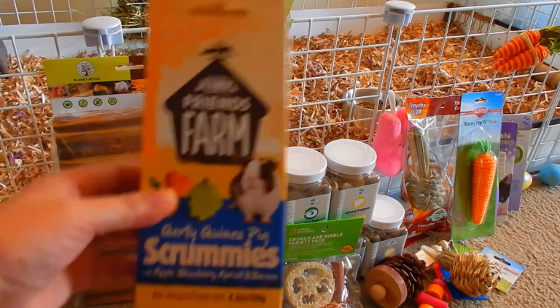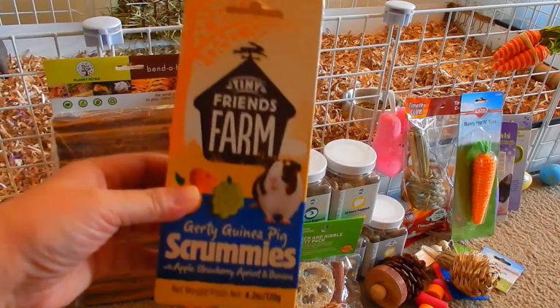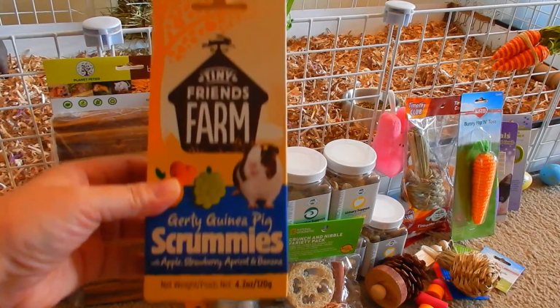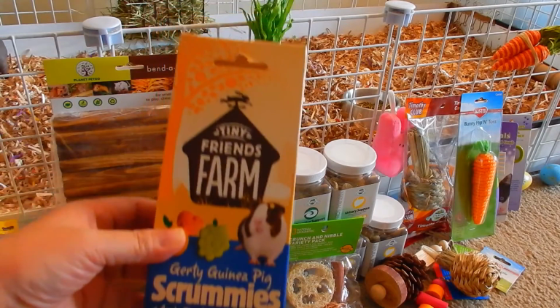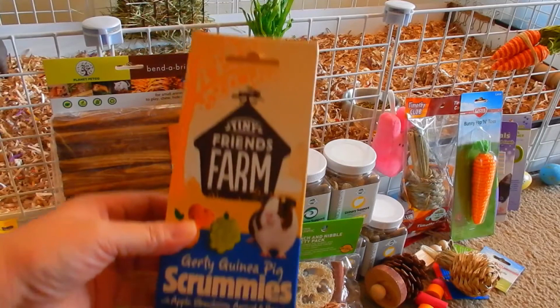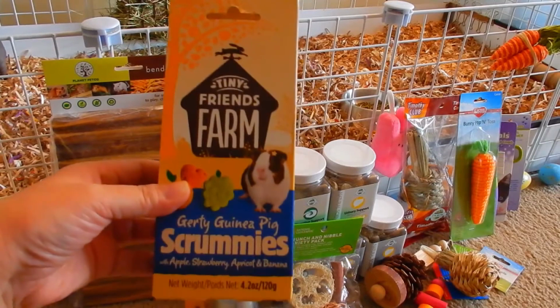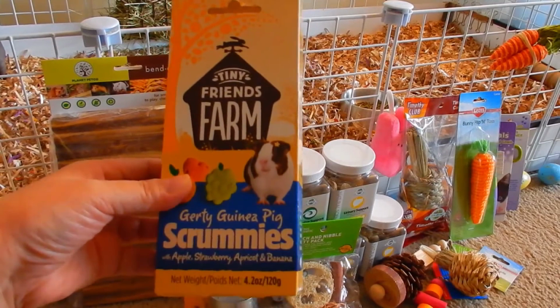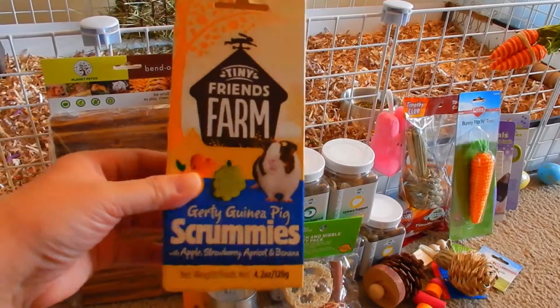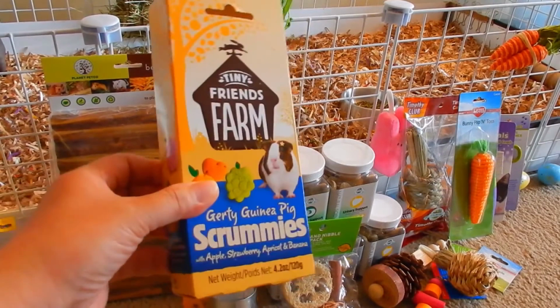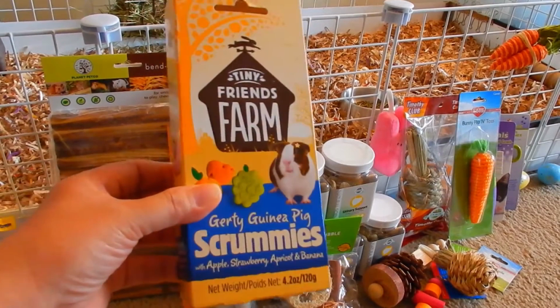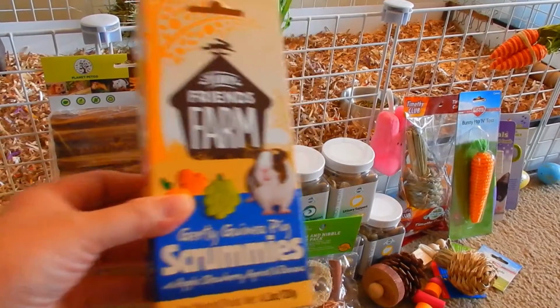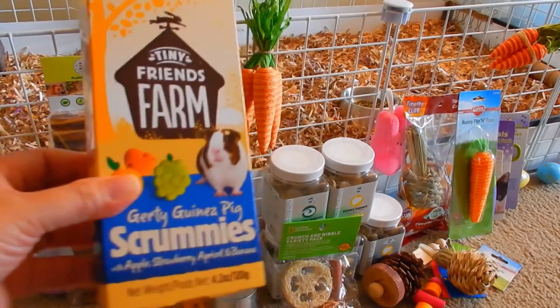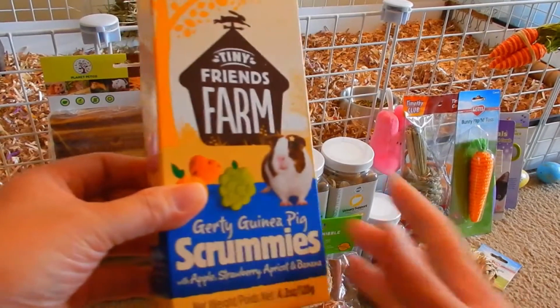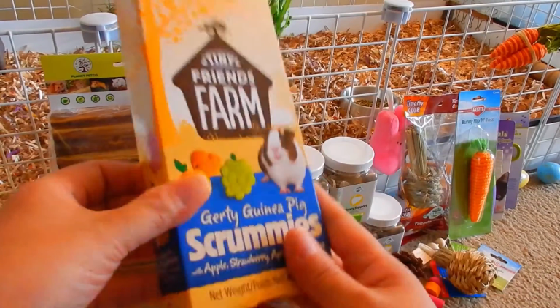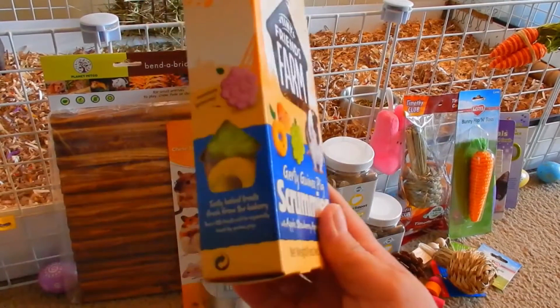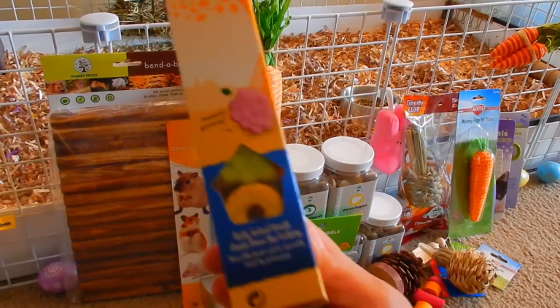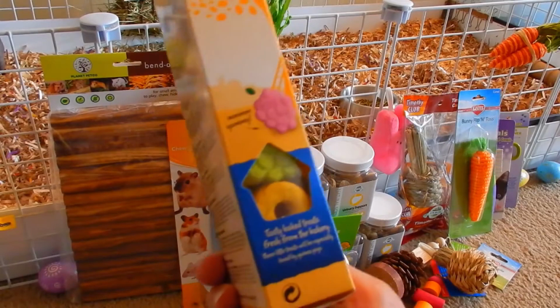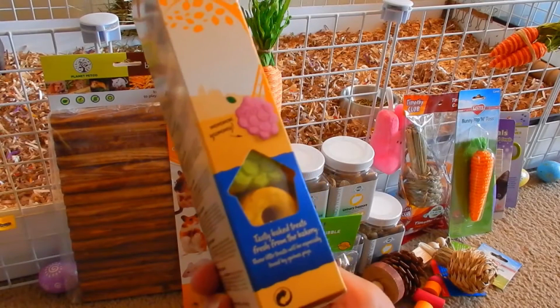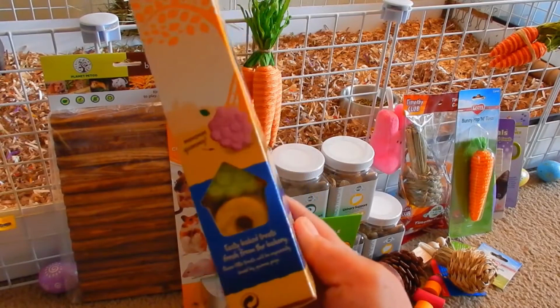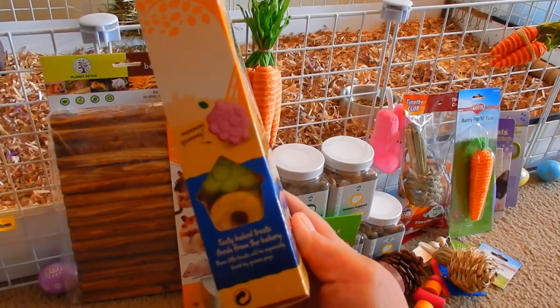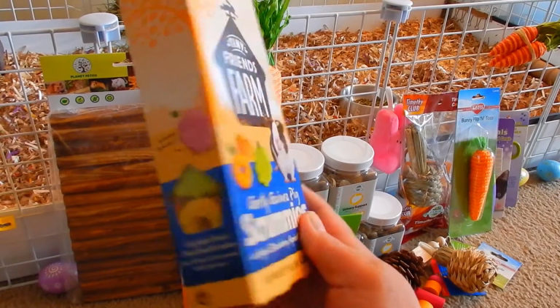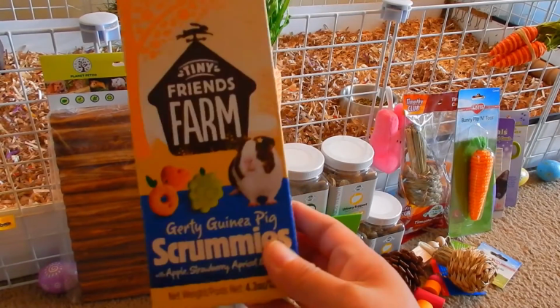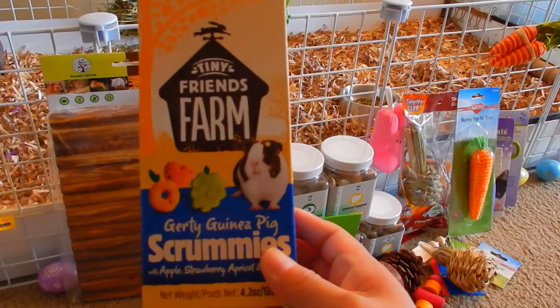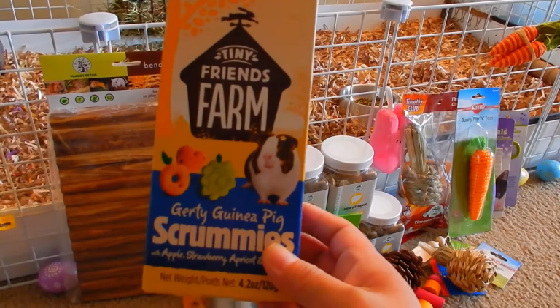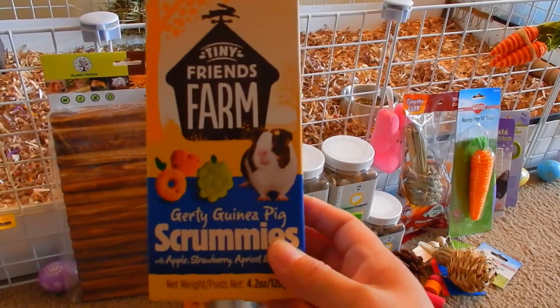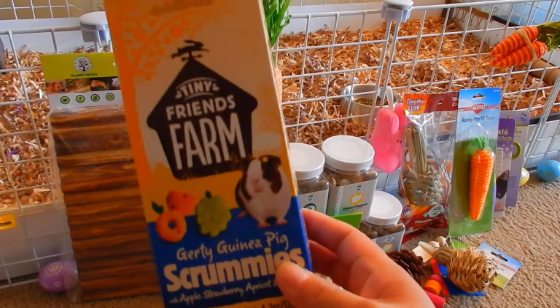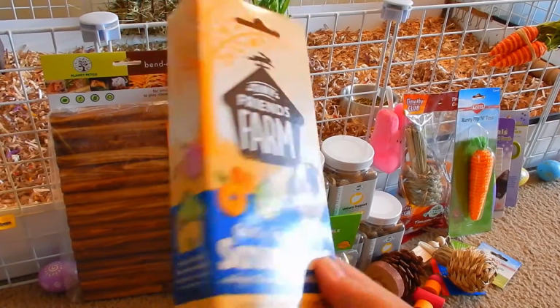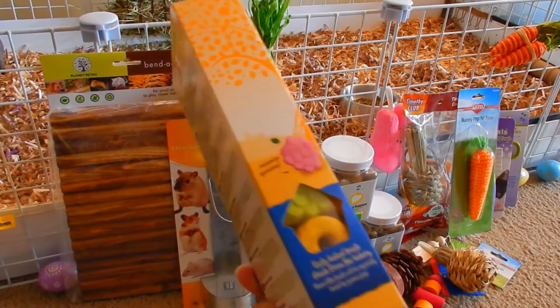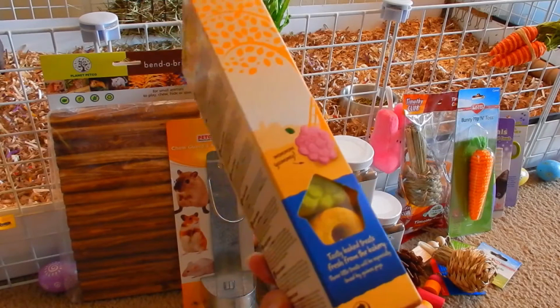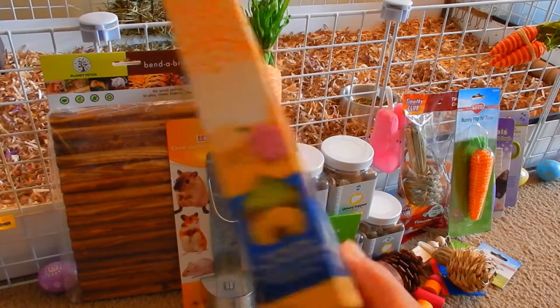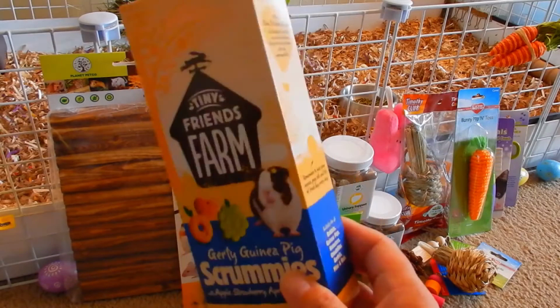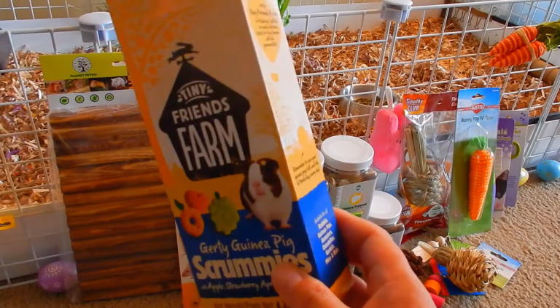These are some treats for guinea pigs. They're not that healthy, but I give them maybe once or twice a month, just occasionally as a treat.